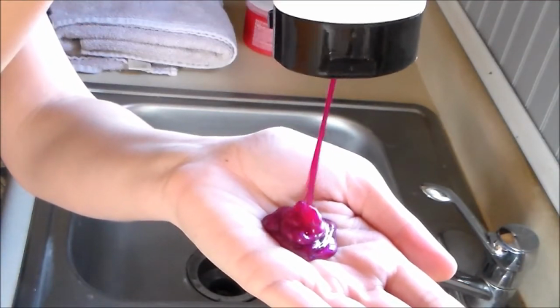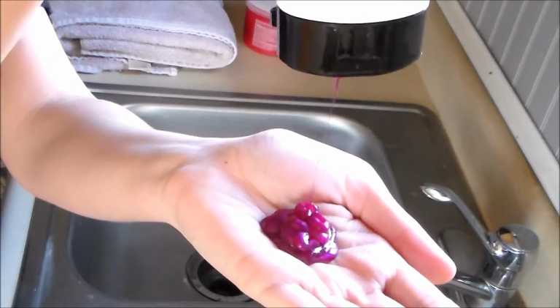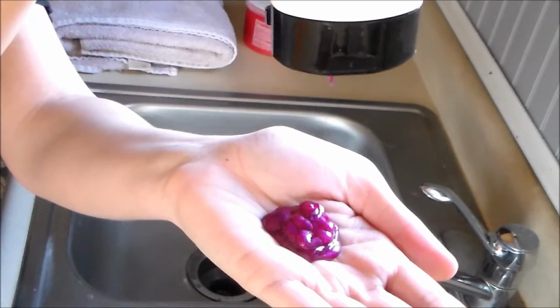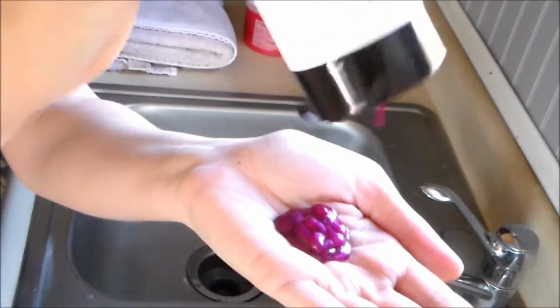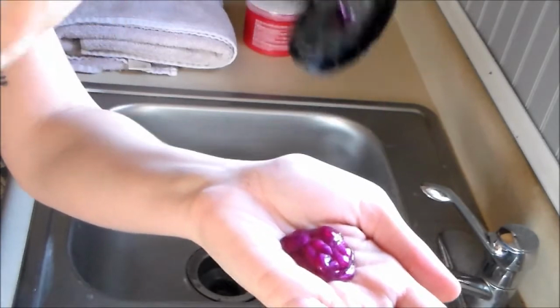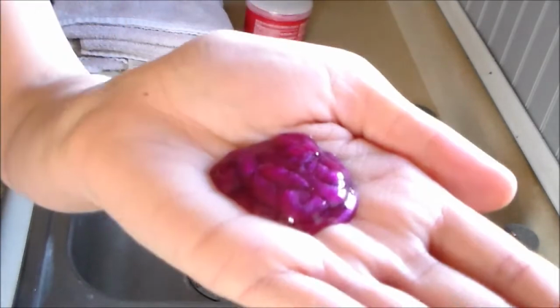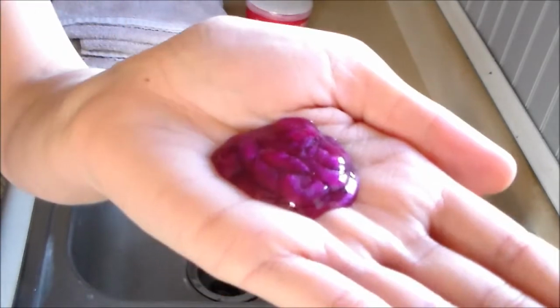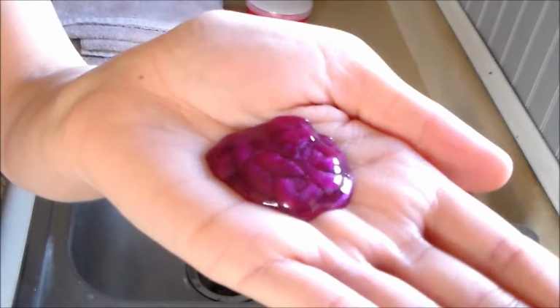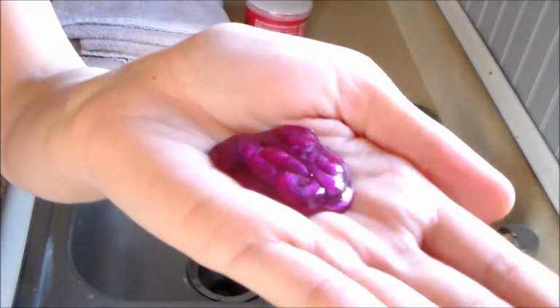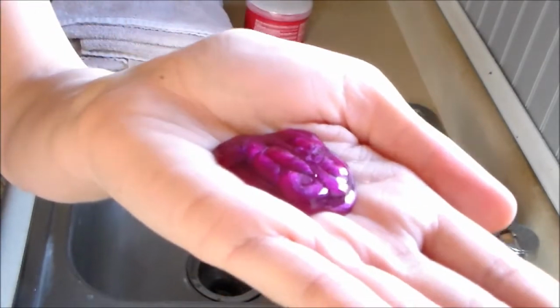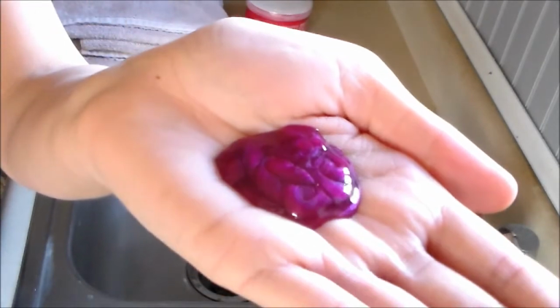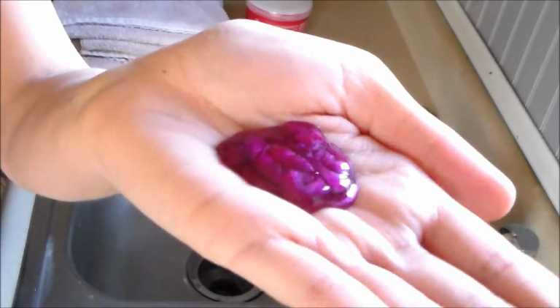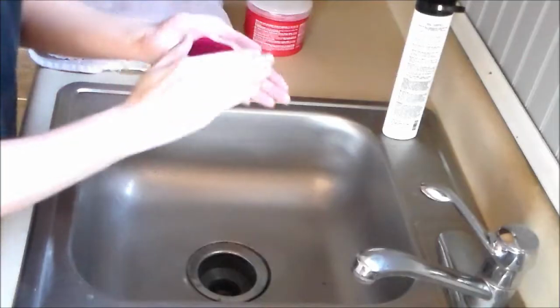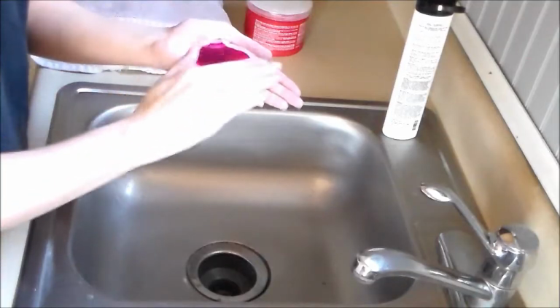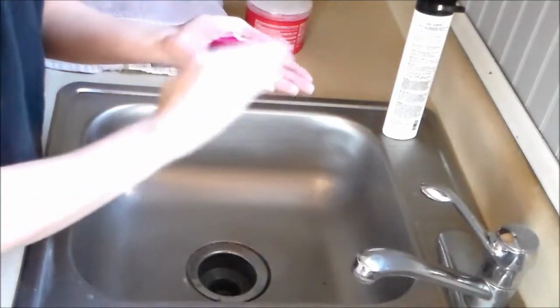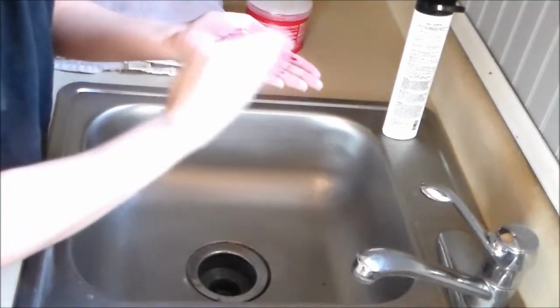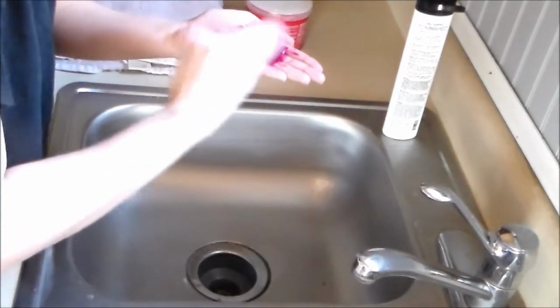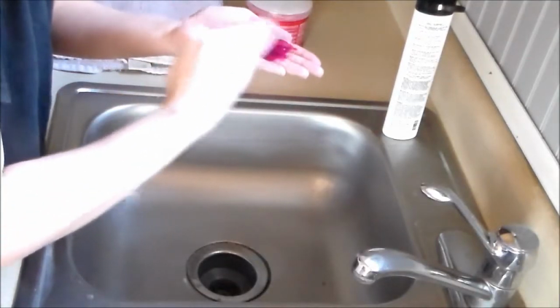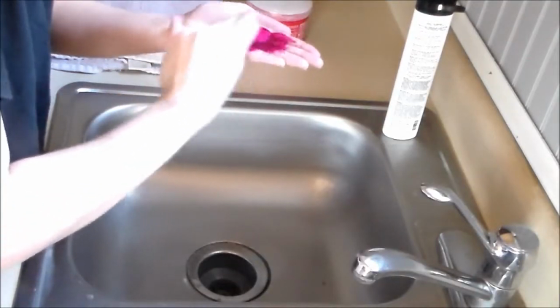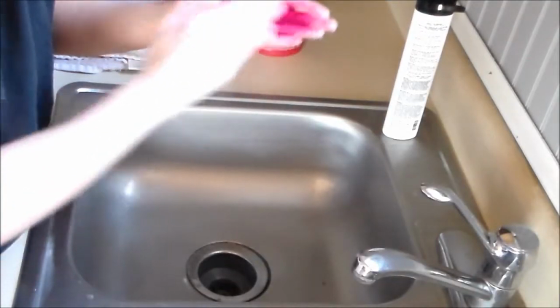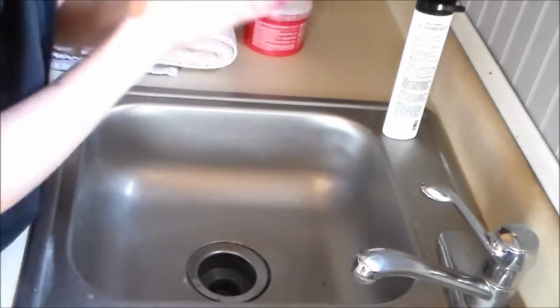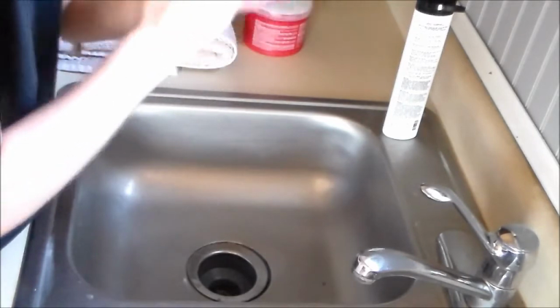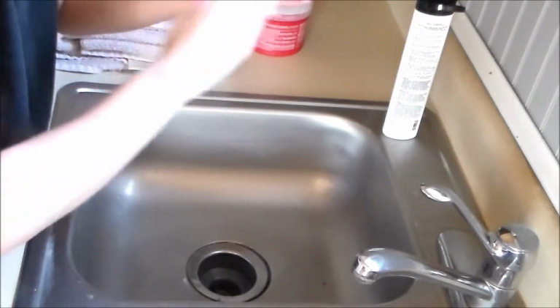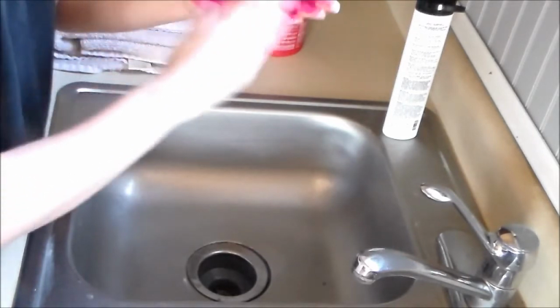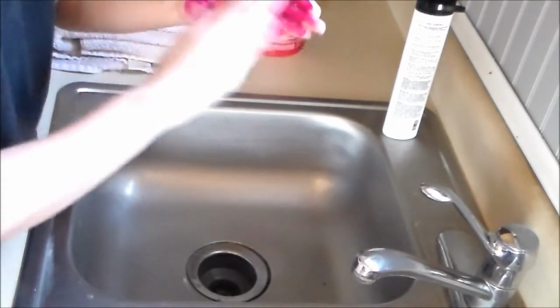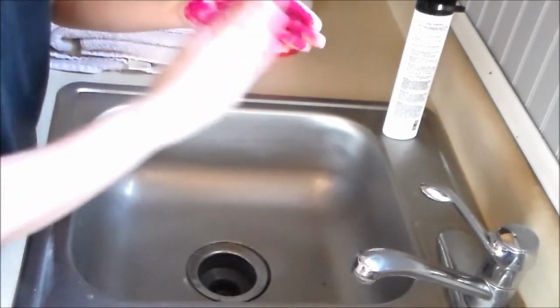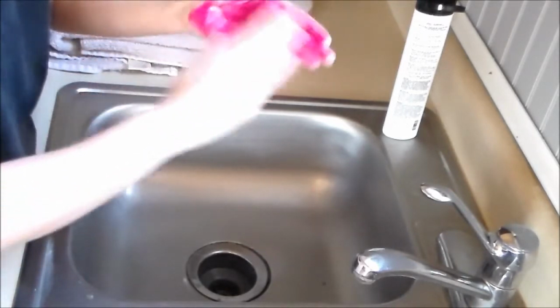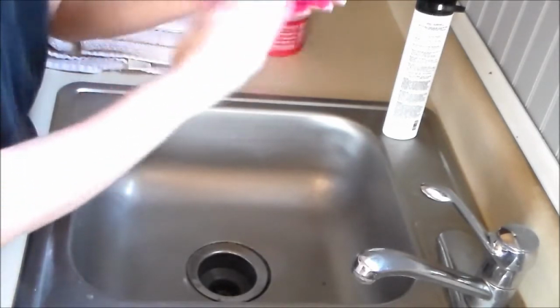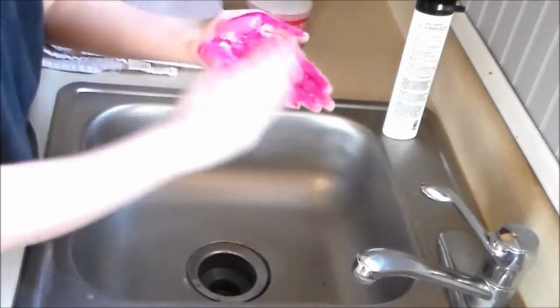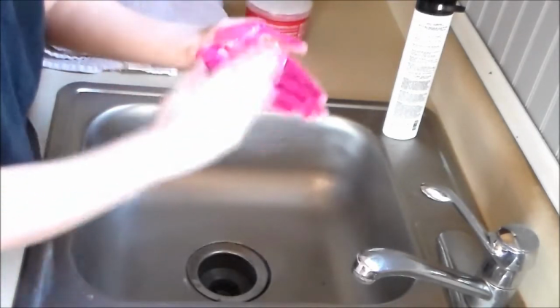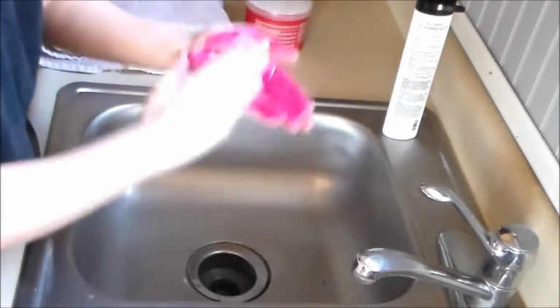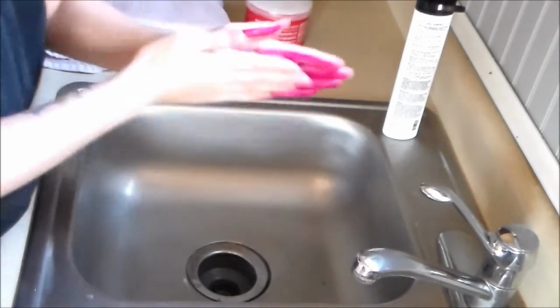I like to use slightly more product than I typically would for my hair length, just to make sure everything is fully saturated so there are no splotches and the color is even.